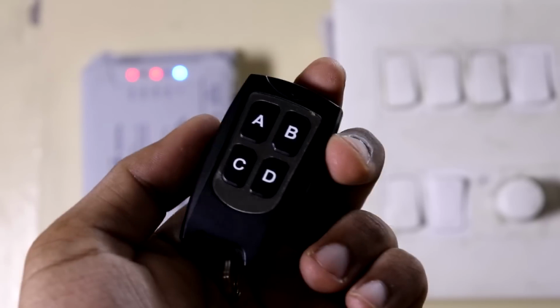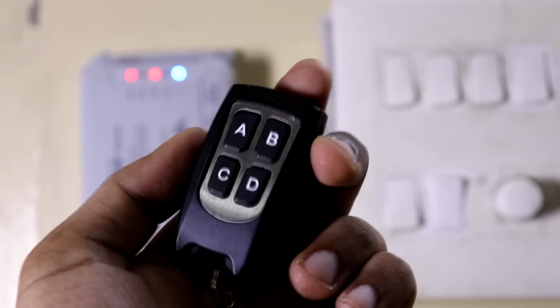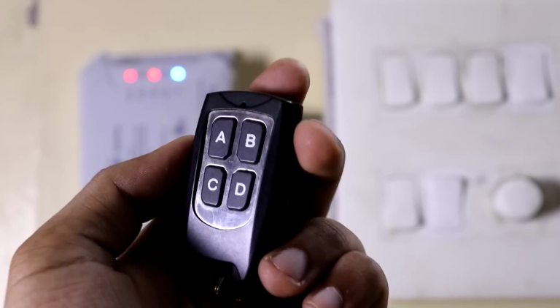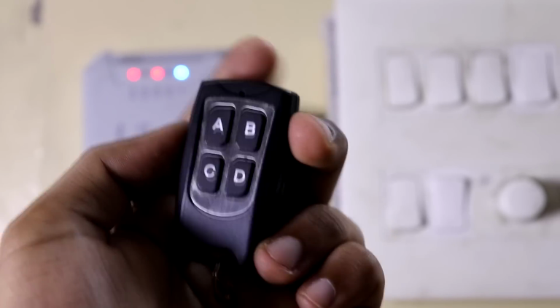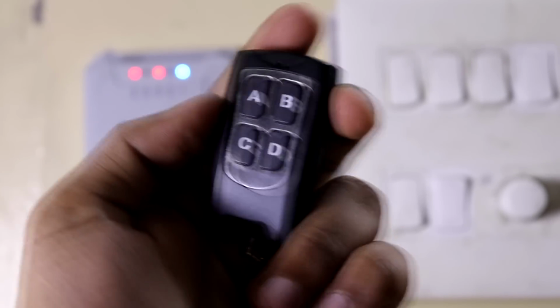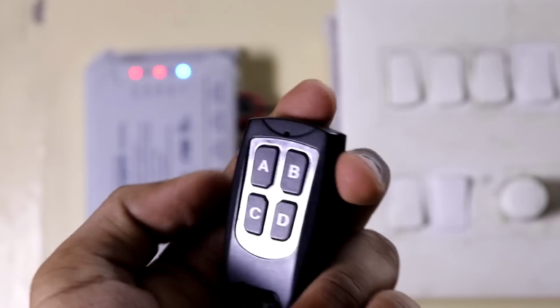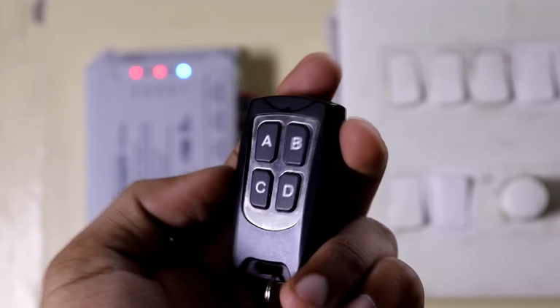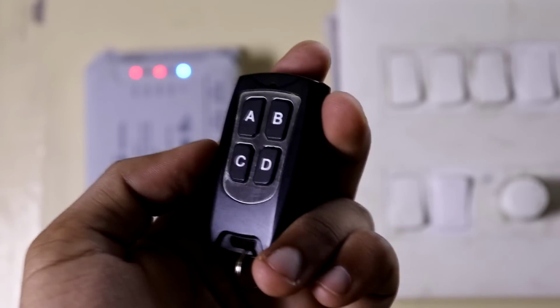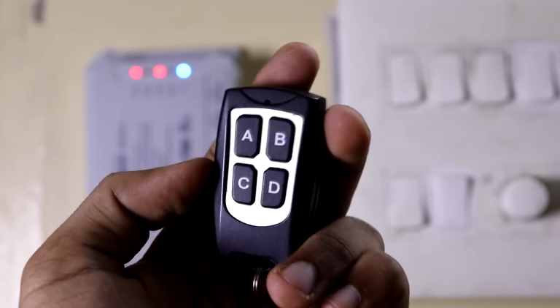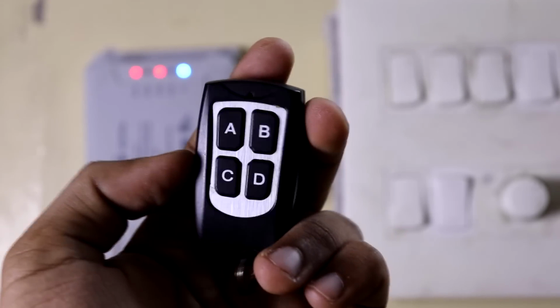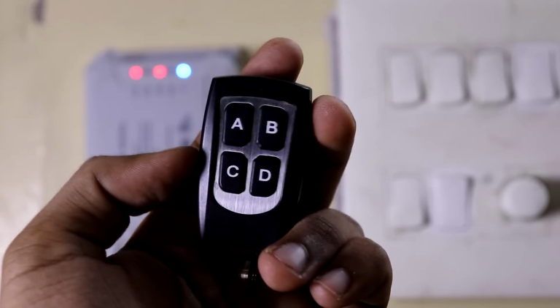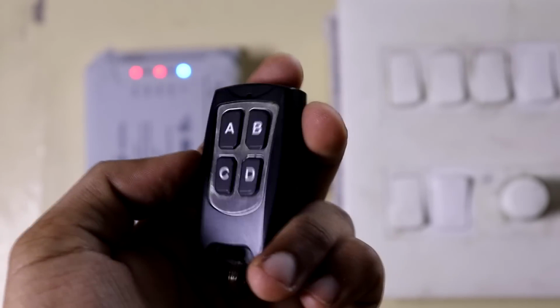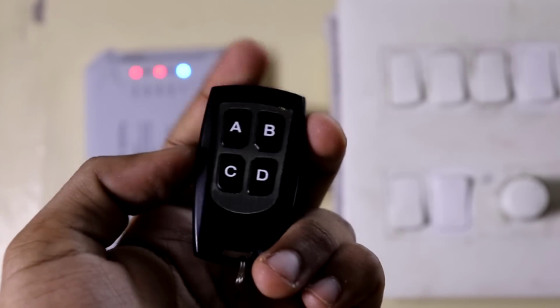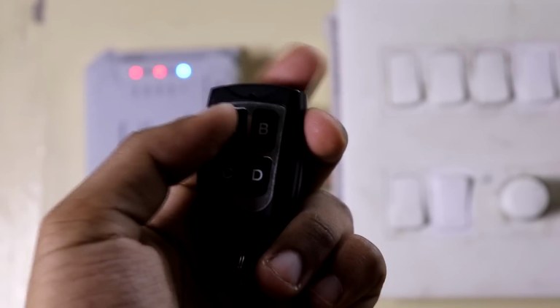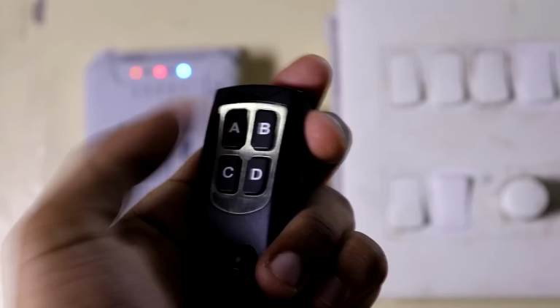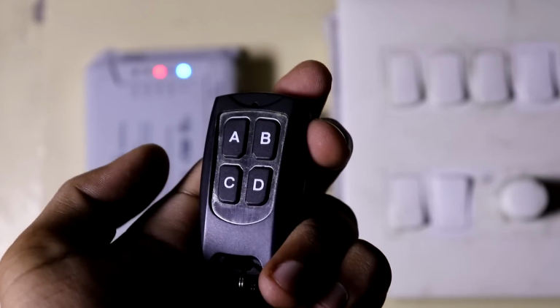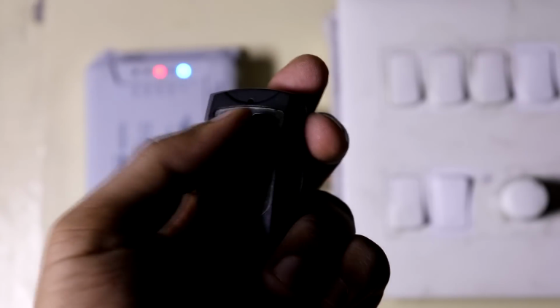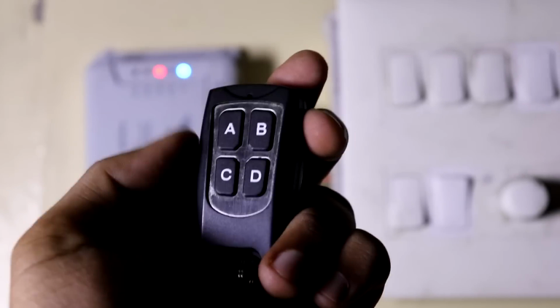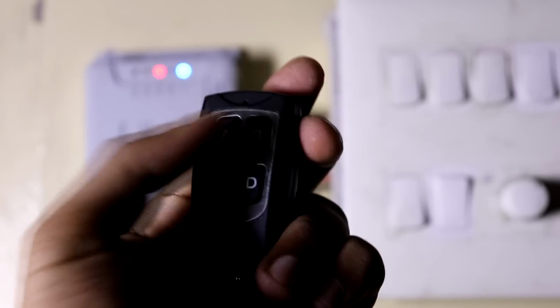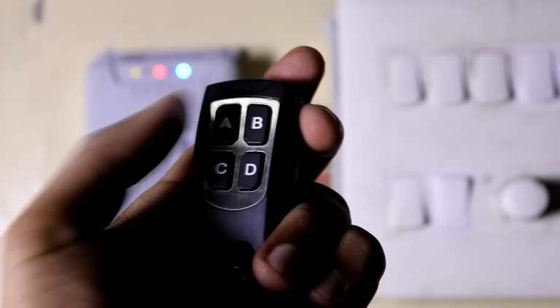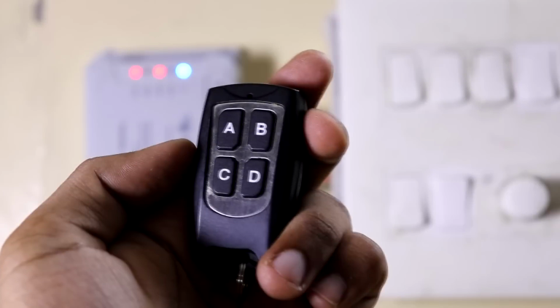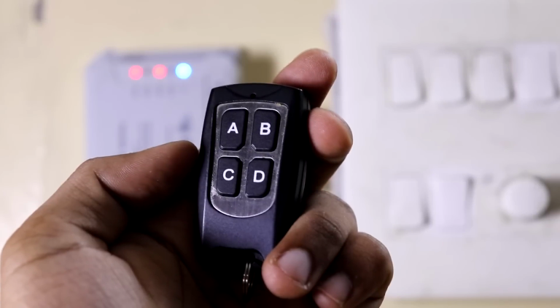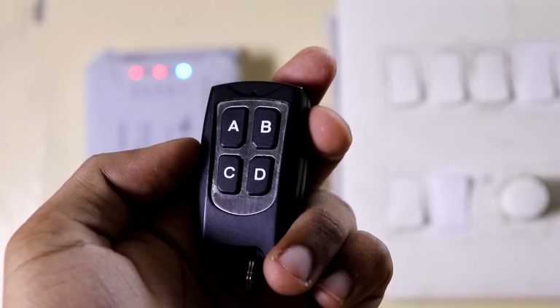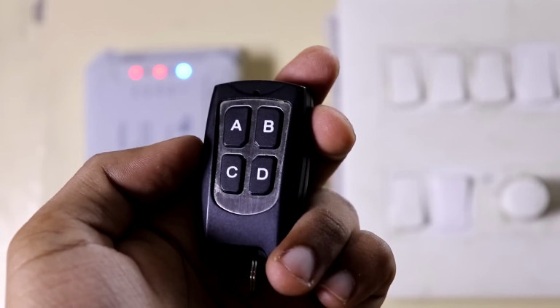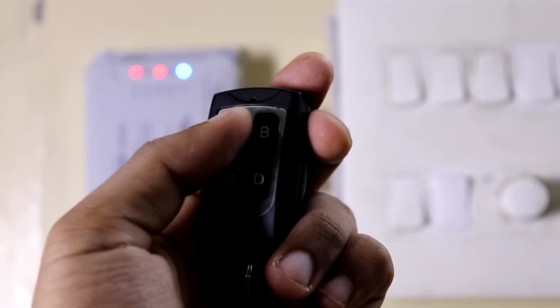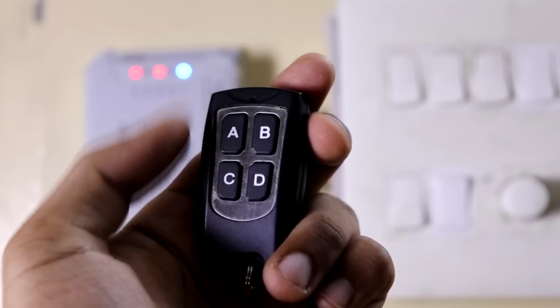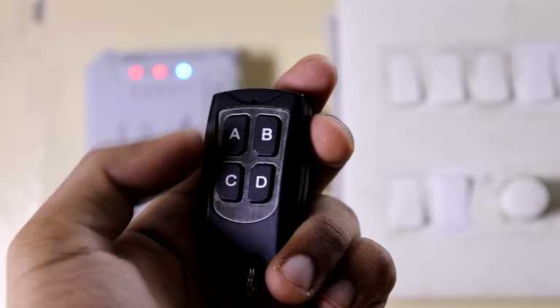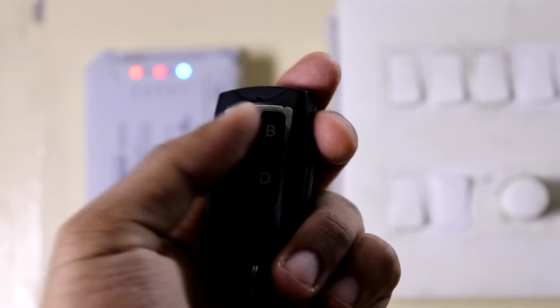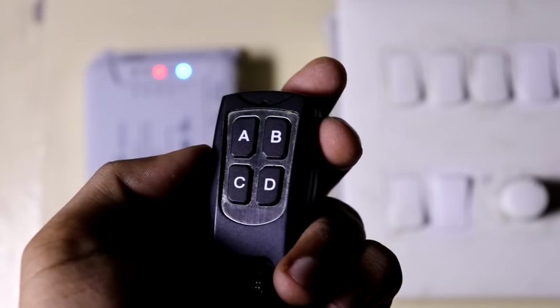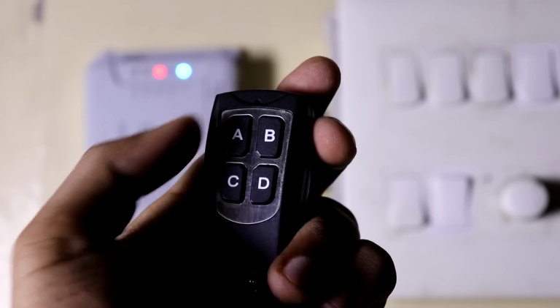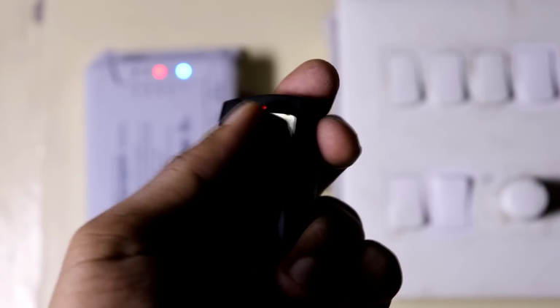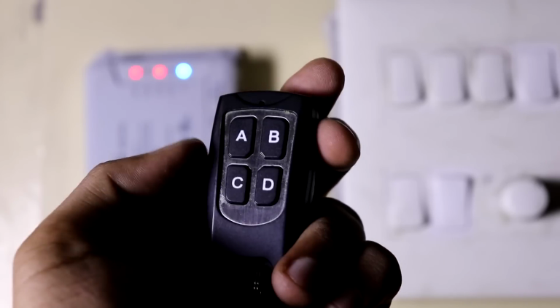The next pro is that this device supports the 433MHz wireless band, so you can purchase any 433MHz remote and control your appliances with it. I personally use that remote a lot because it is a dedicated device.